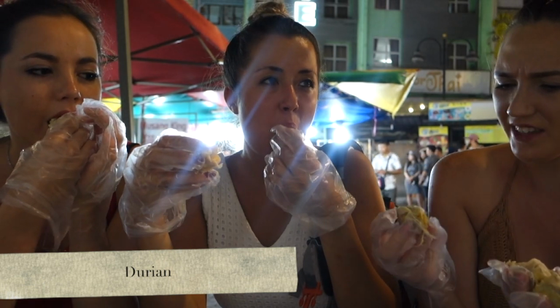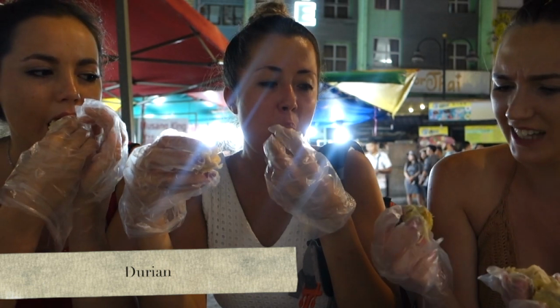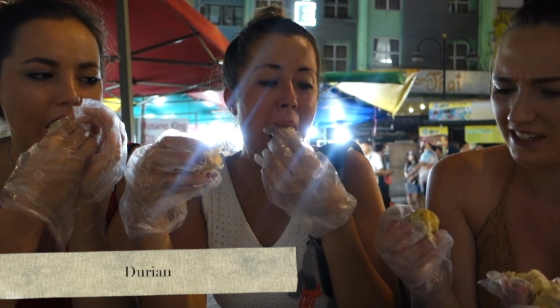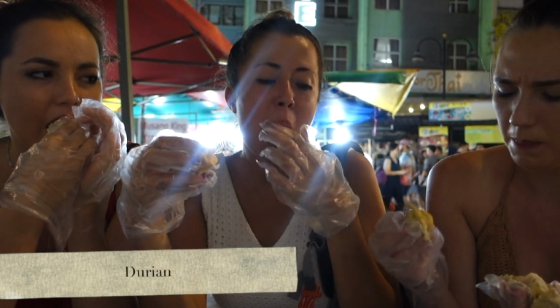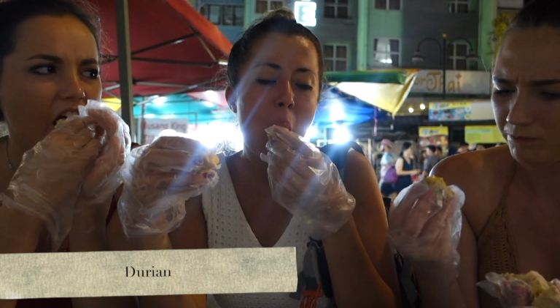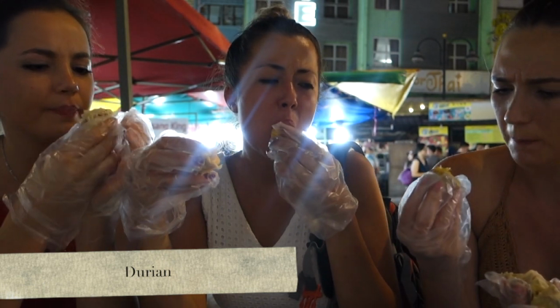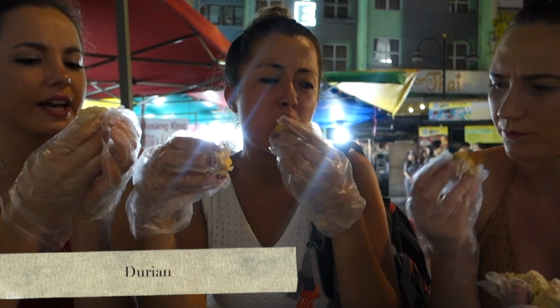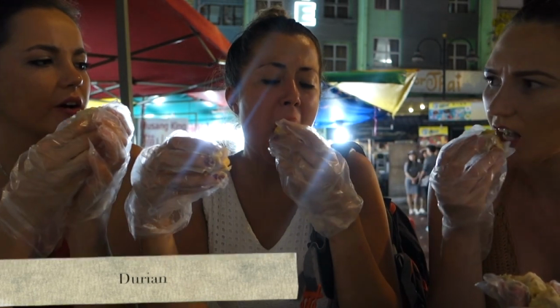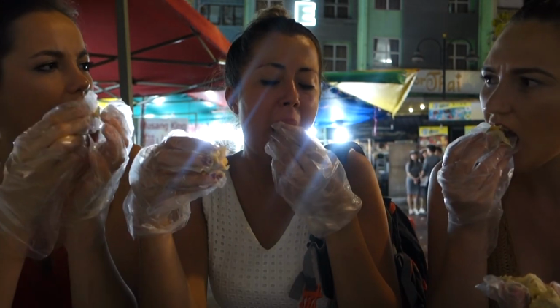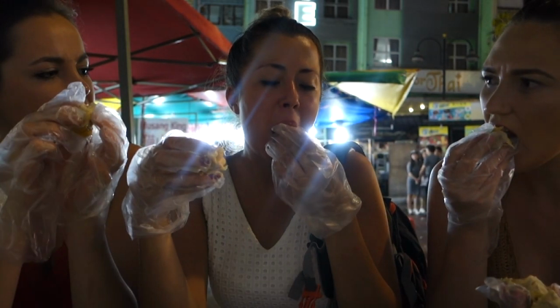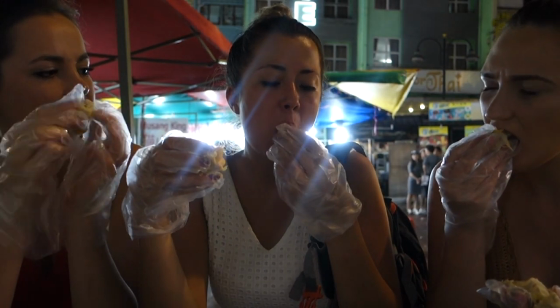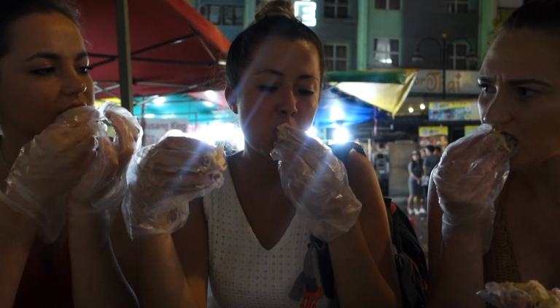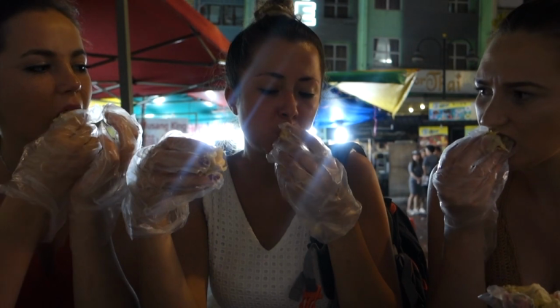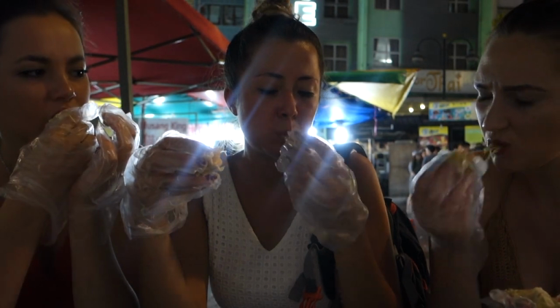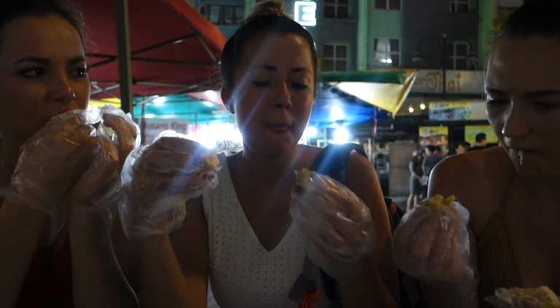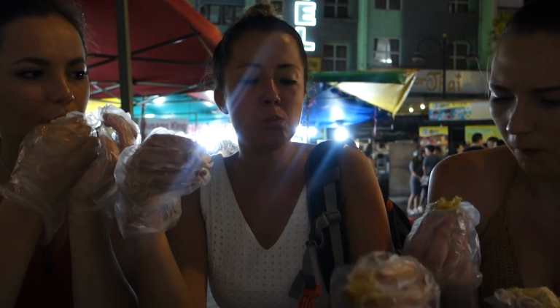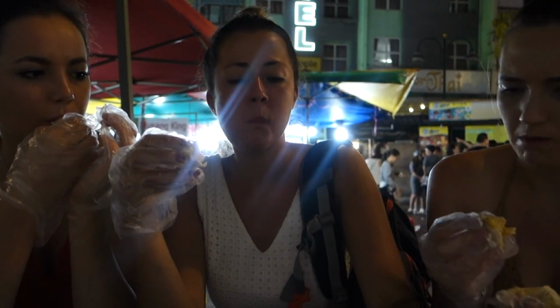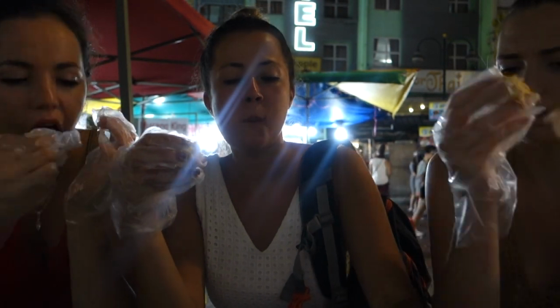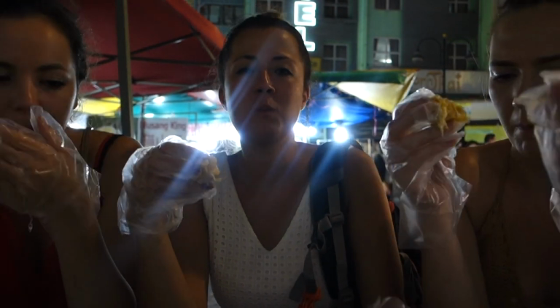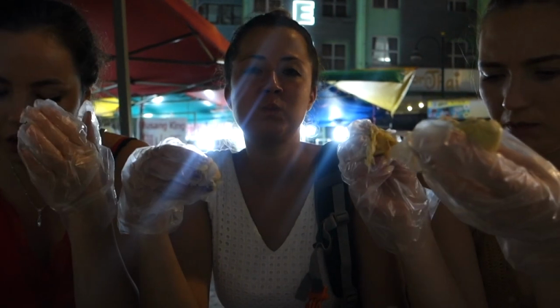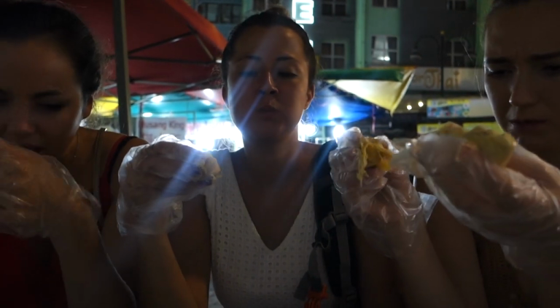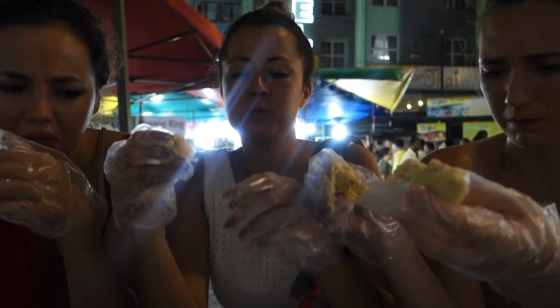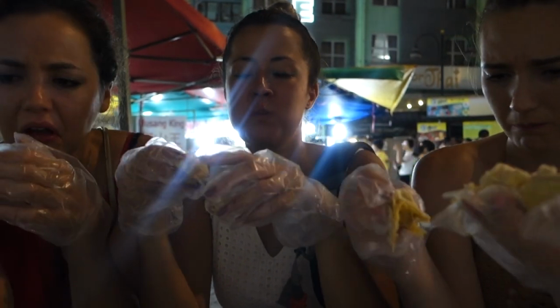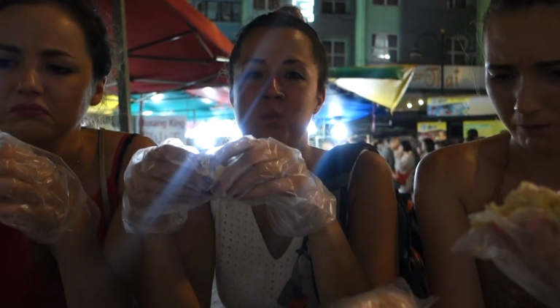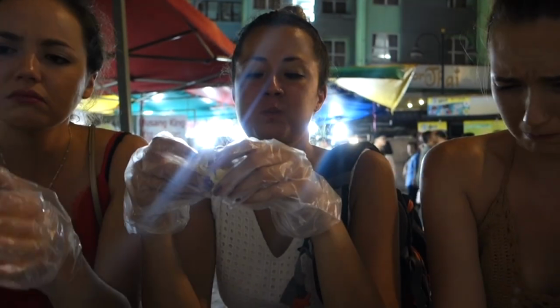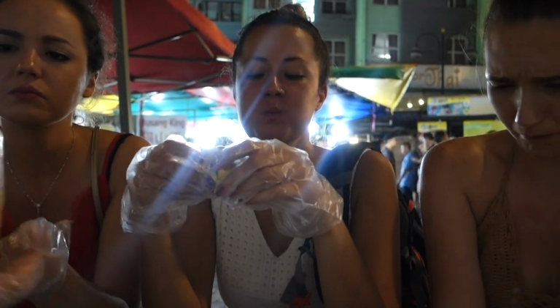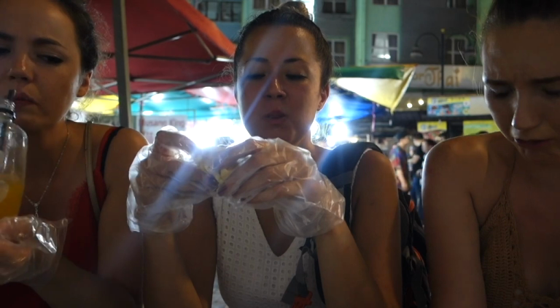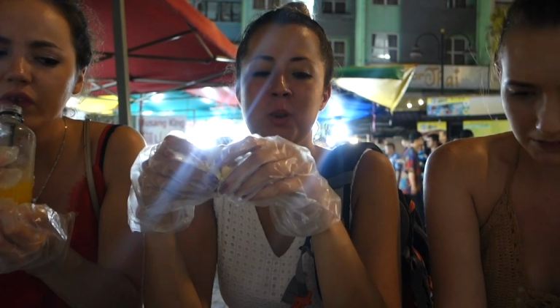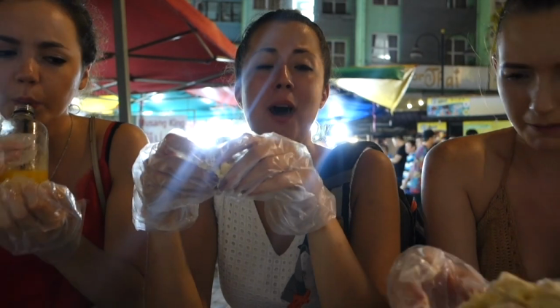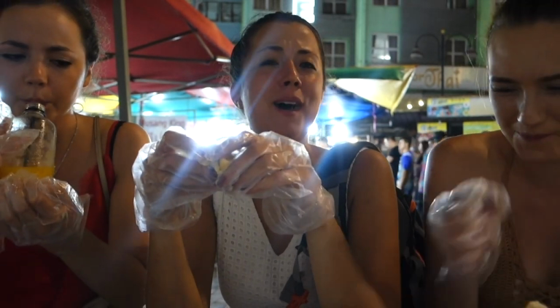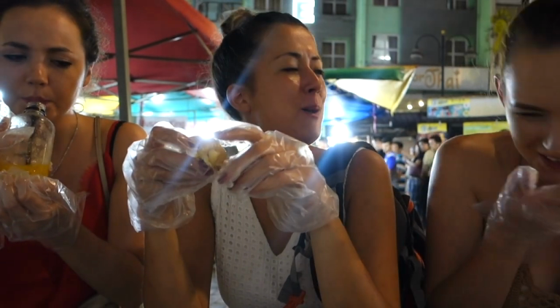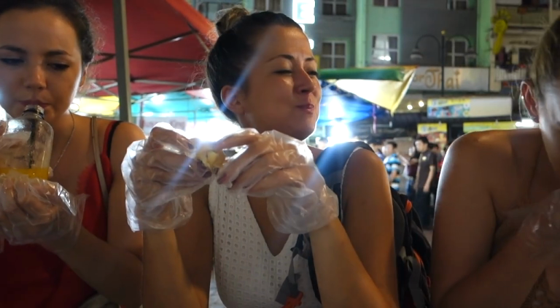Last but not least, whether you love it or hate it, you have to try durian — the king of fruit — which has a really strong, distinct smell. Durian is very hit and miss, so it's best to stay away from random street vendors and find a reputable seller to get the best quality at a reasonable price.